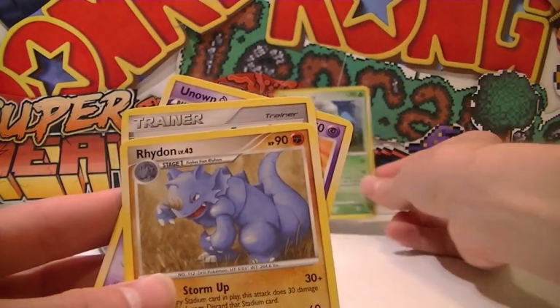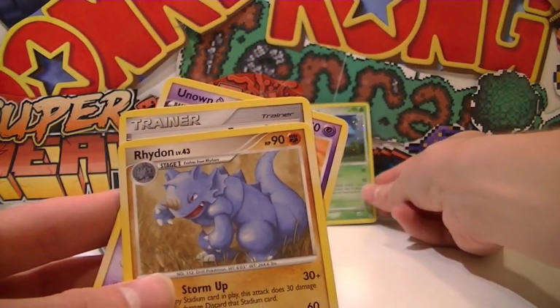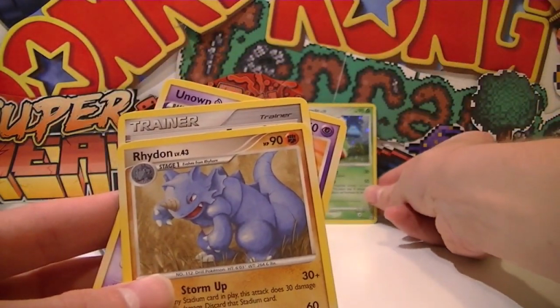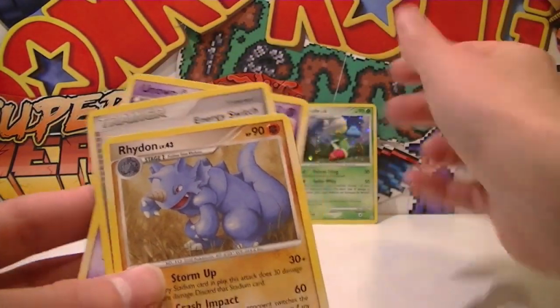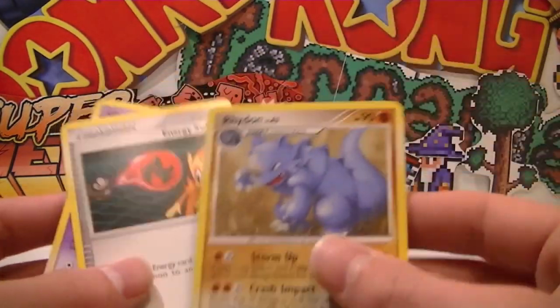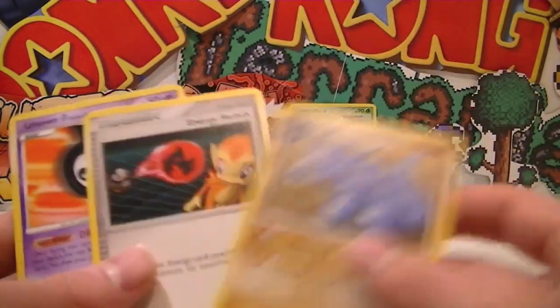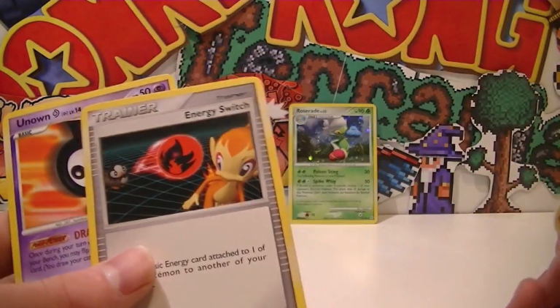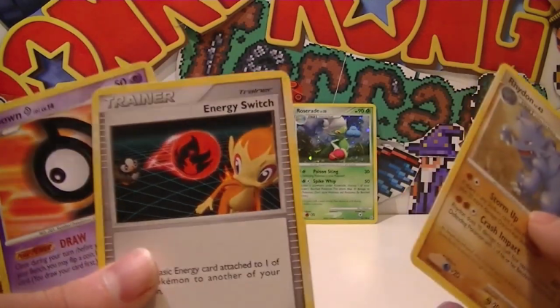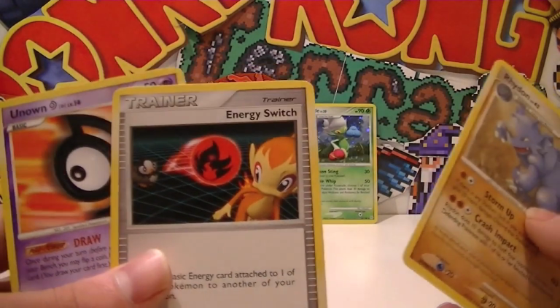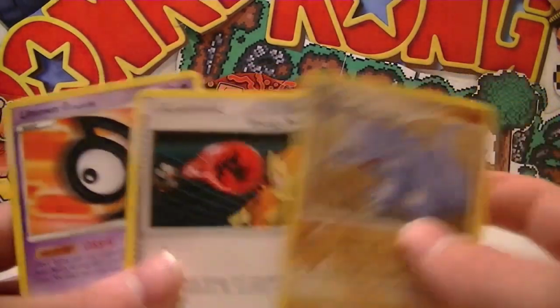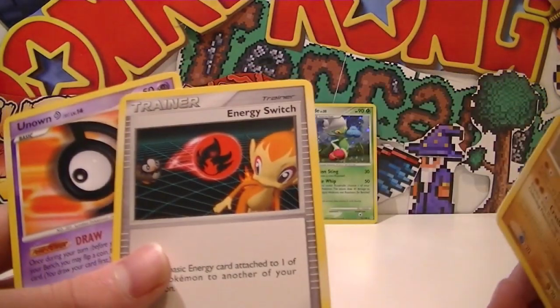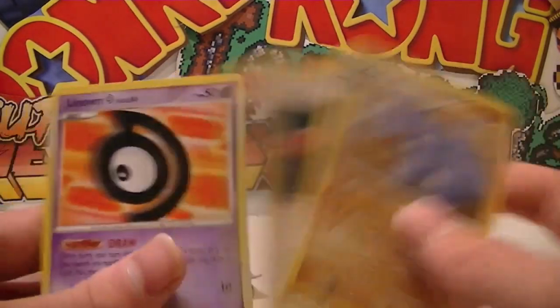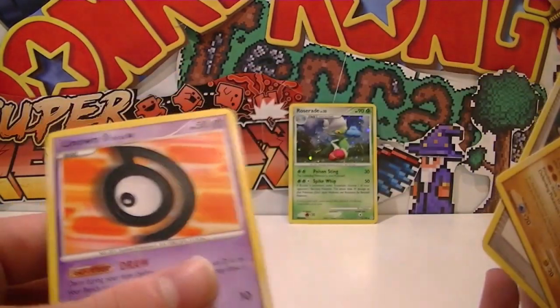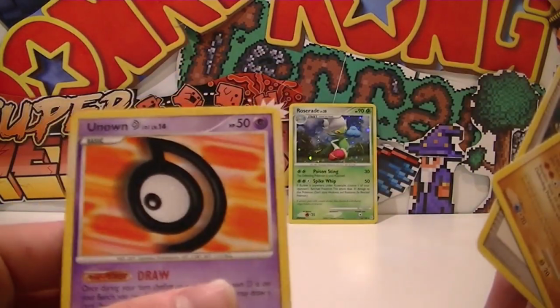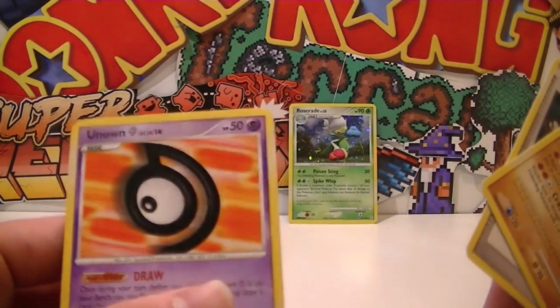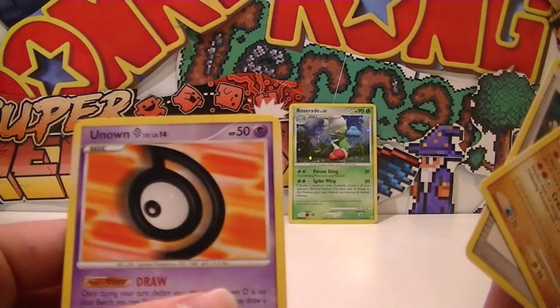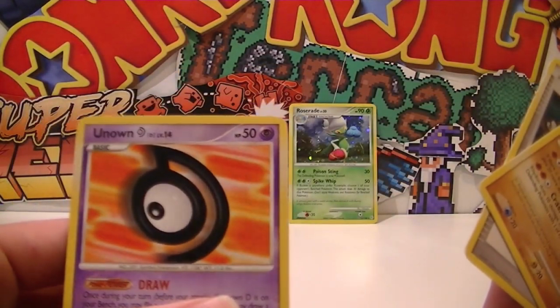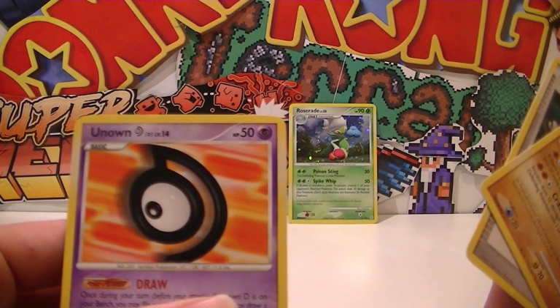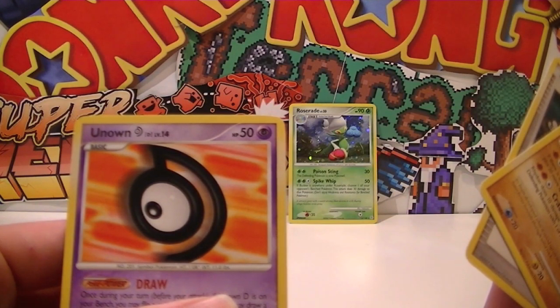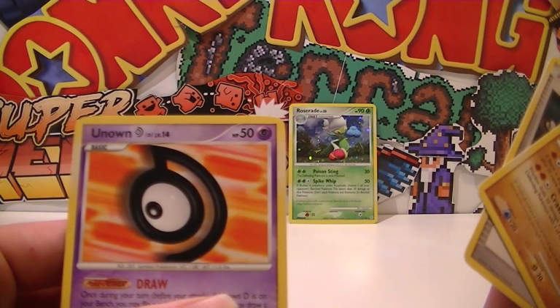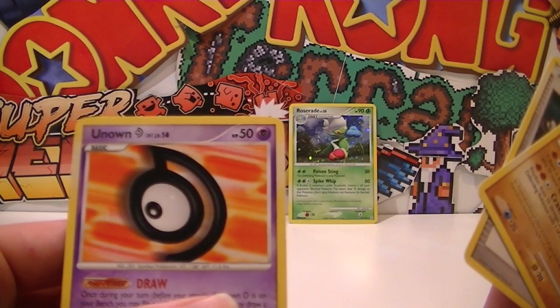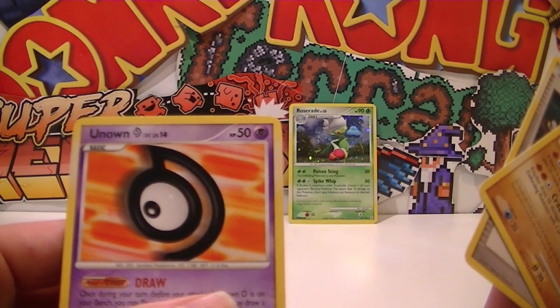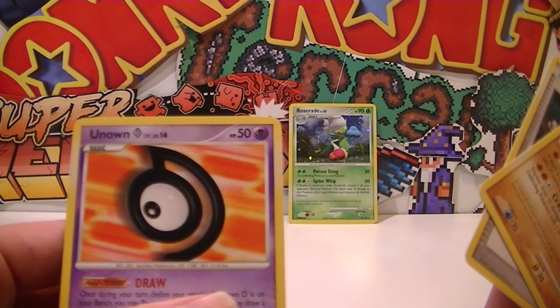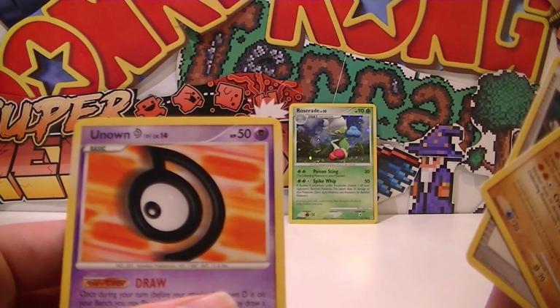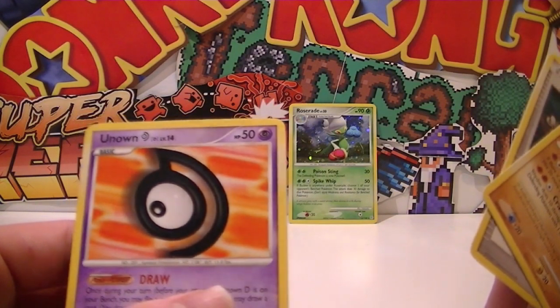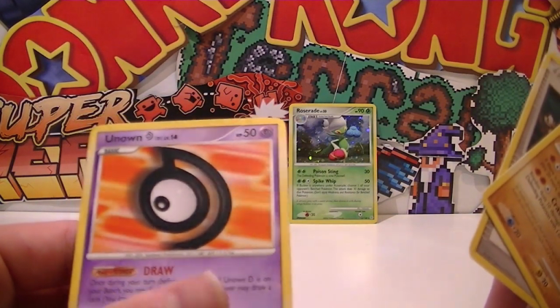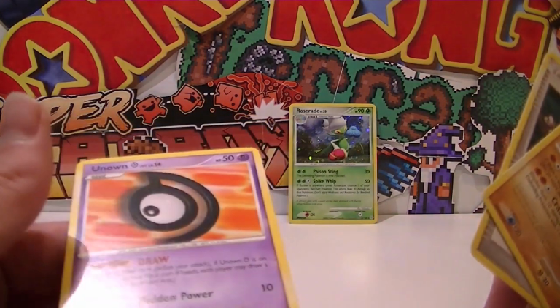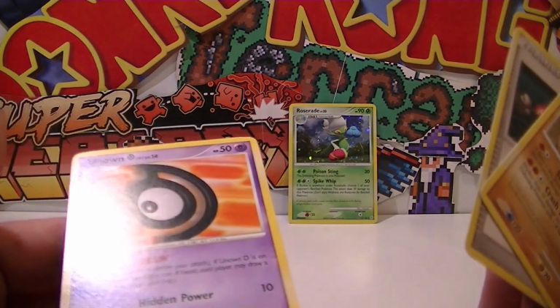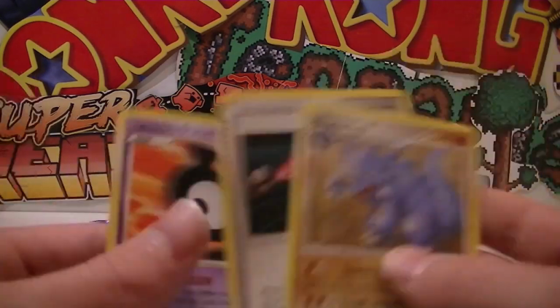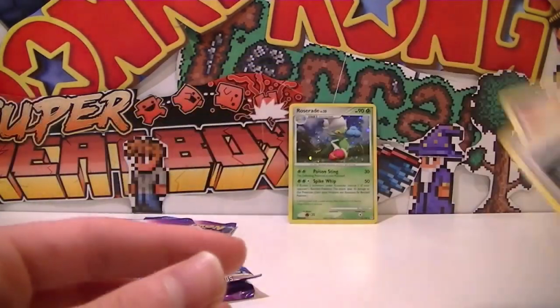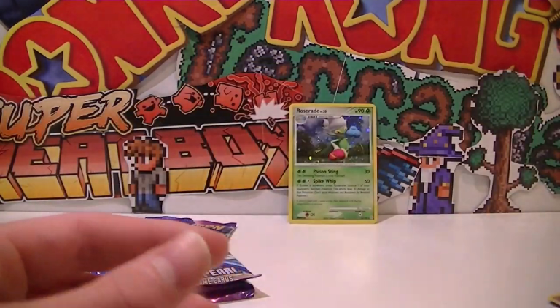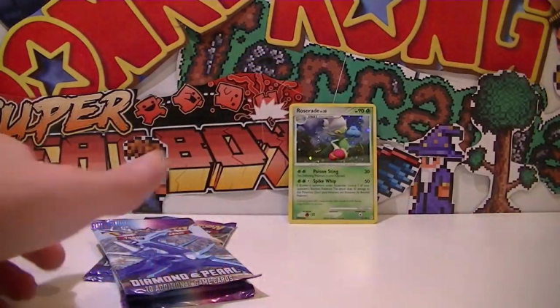That's a sweet pull as our first one. We've got a Rhydon, then we've got Energy Switch, which is pretty nifty. It seems like all the artwork is digitized in Diamond & Pearl. And the Unown O? That's not an O - that's a C. Backwards C. Unless I'm forgetting one of my alphabets here.